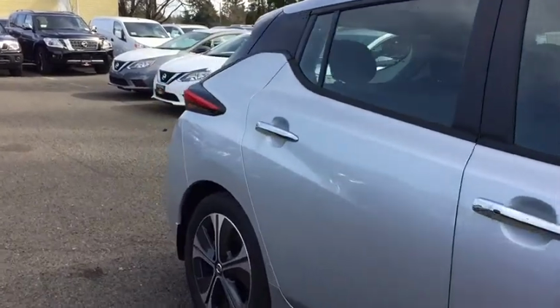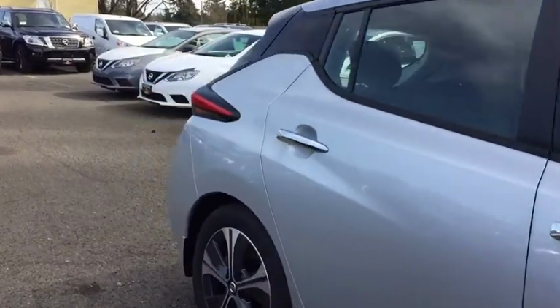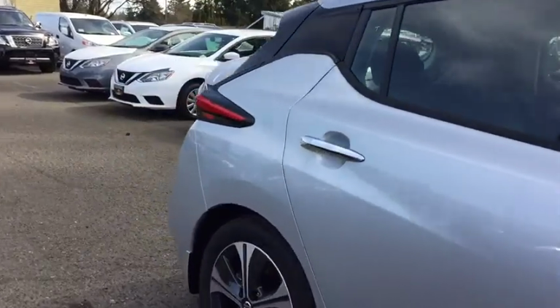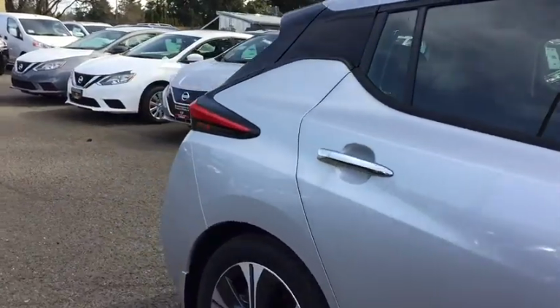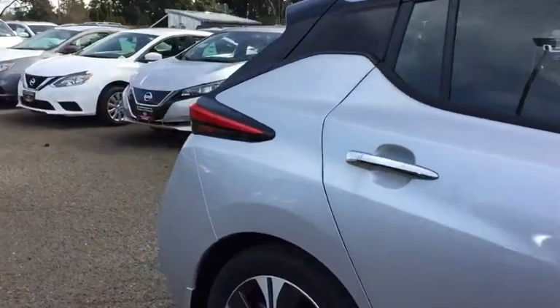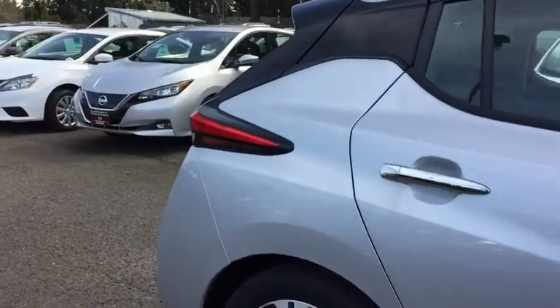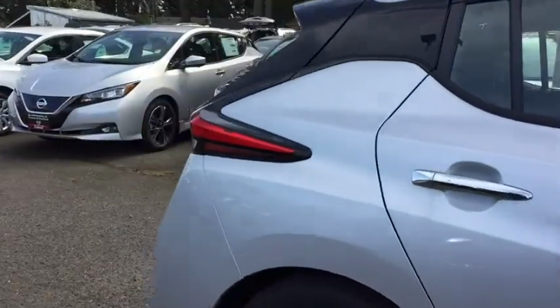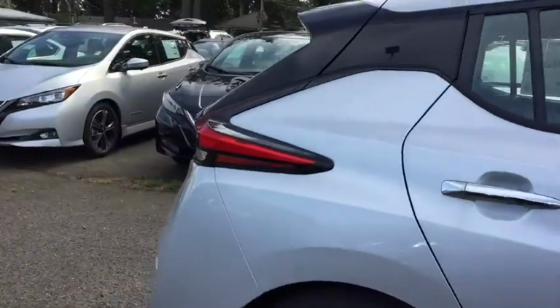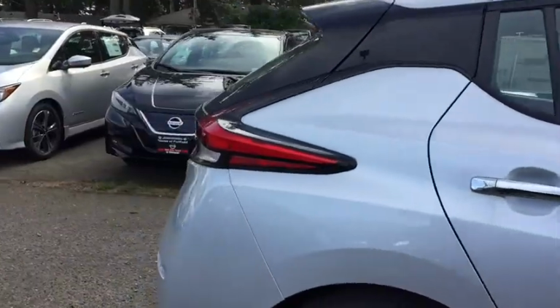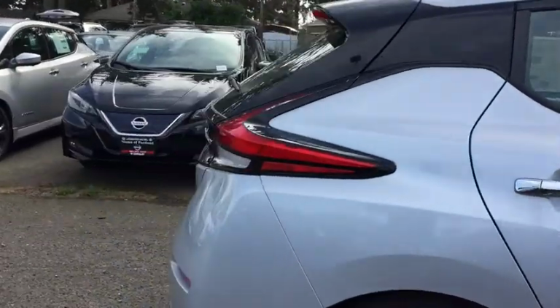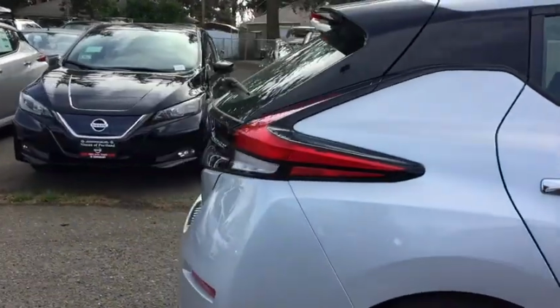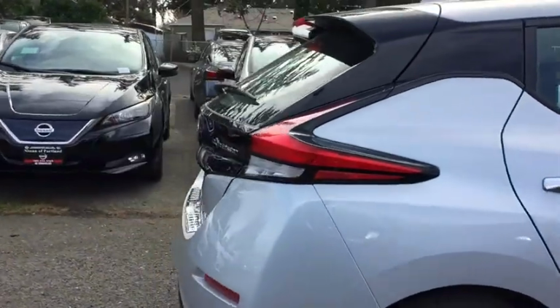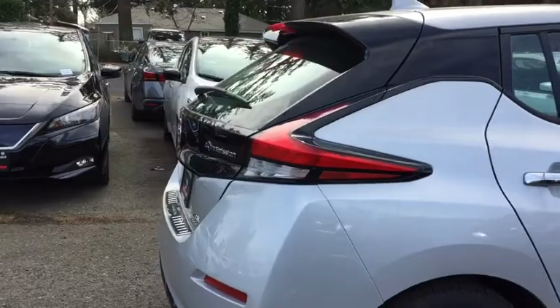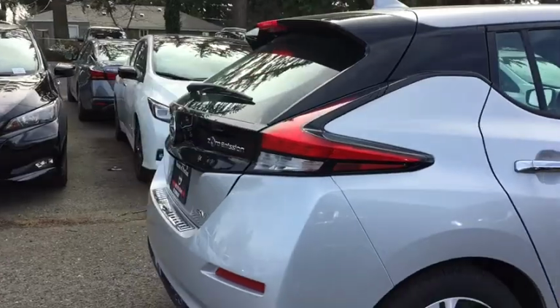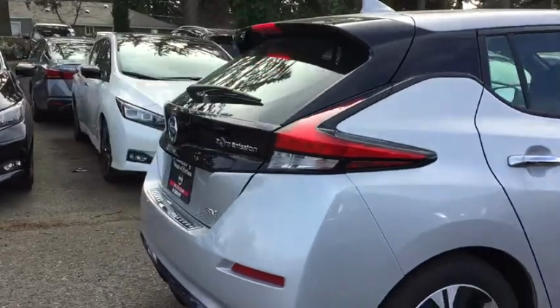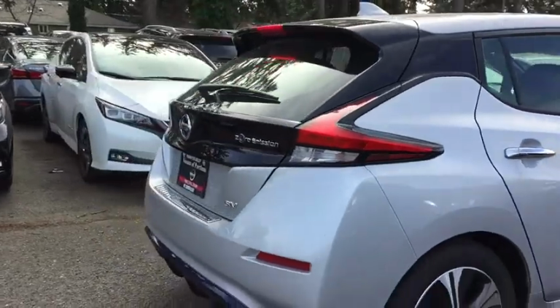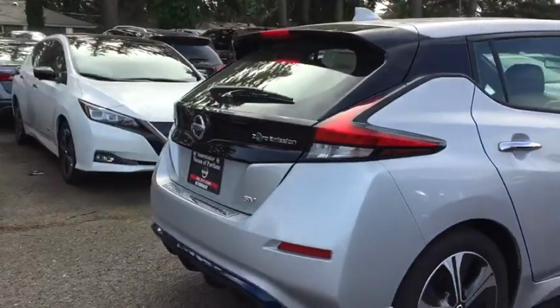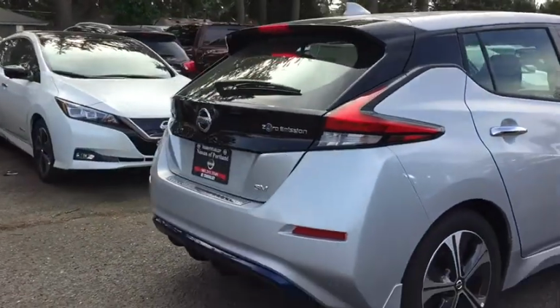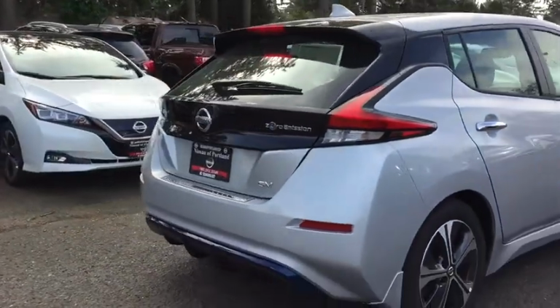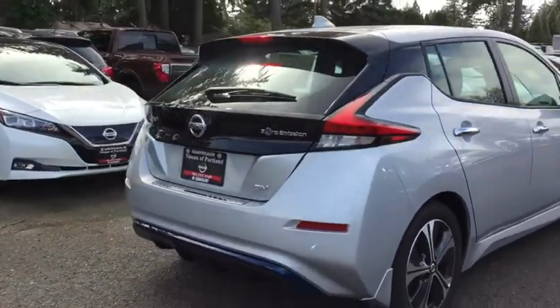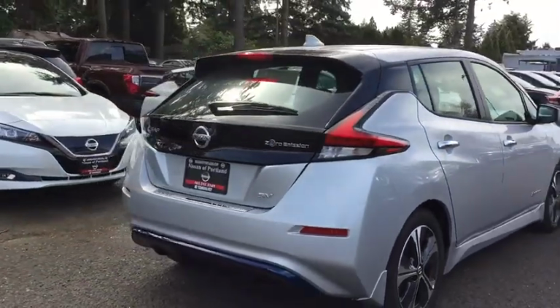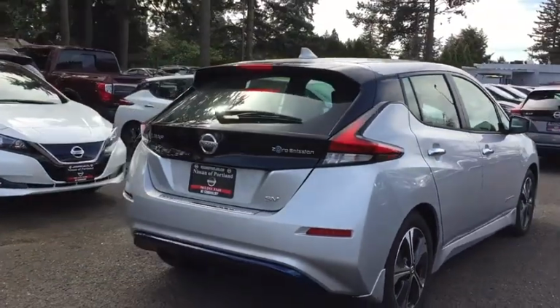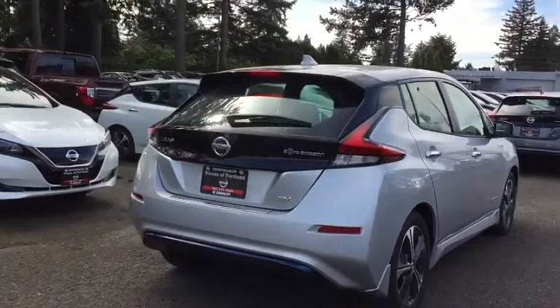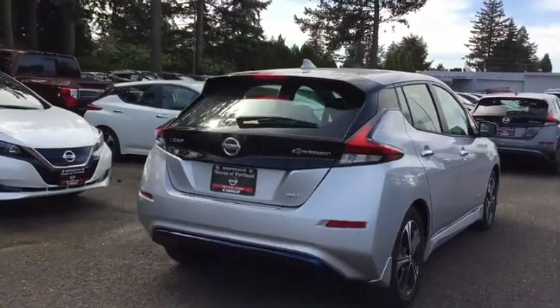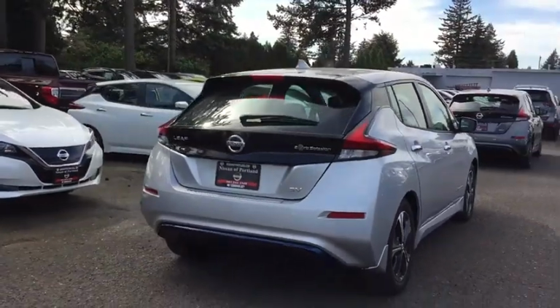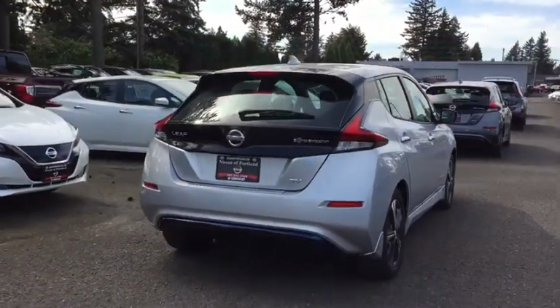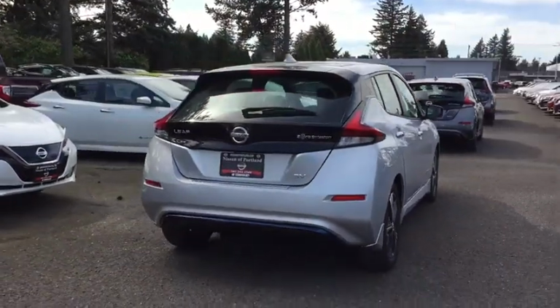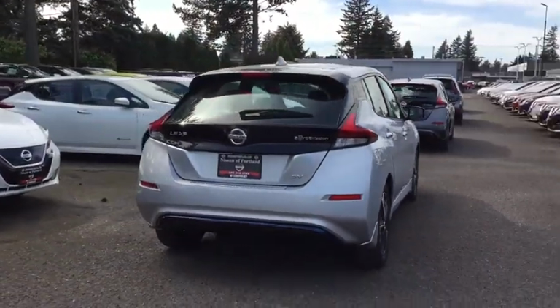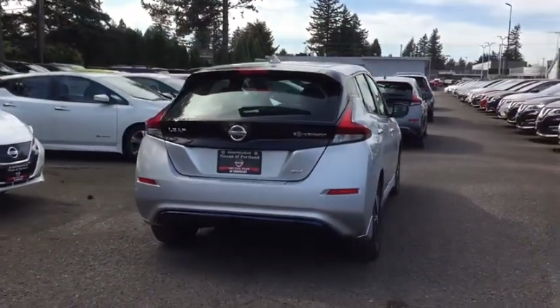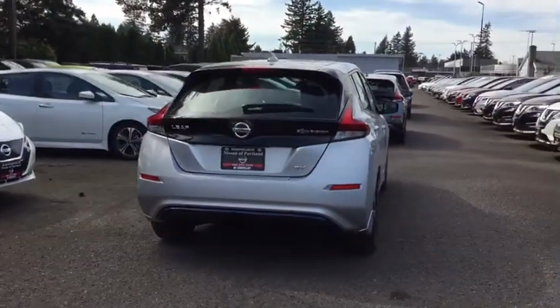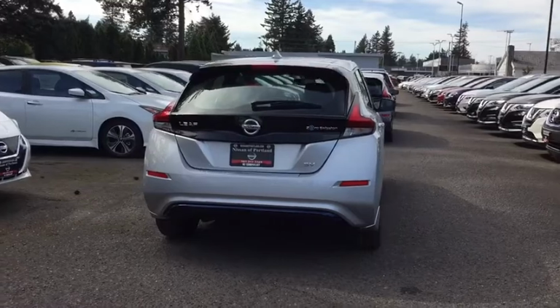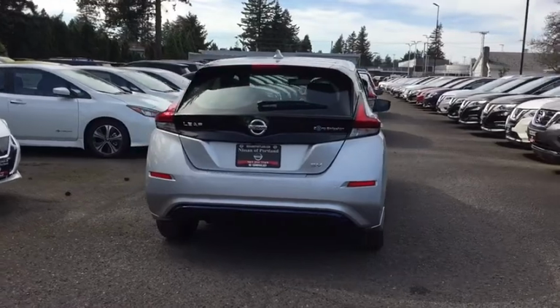Here are some of this vehicle's great options: backup camera, anti-lock braking system, keyless entry, navigation system, stability control, traction control.